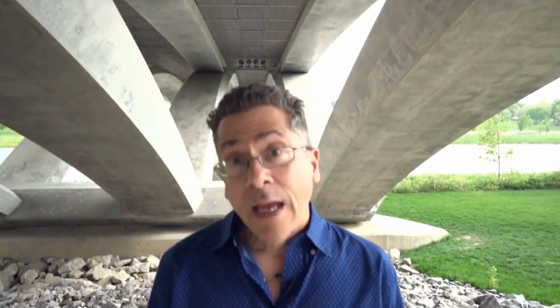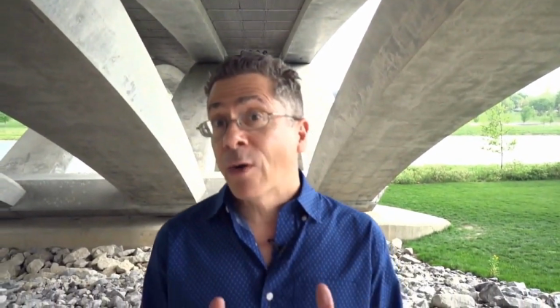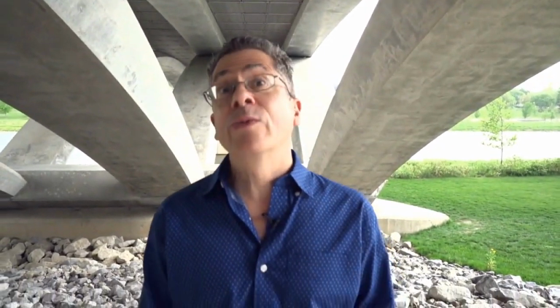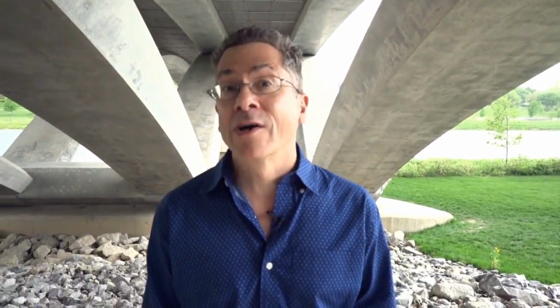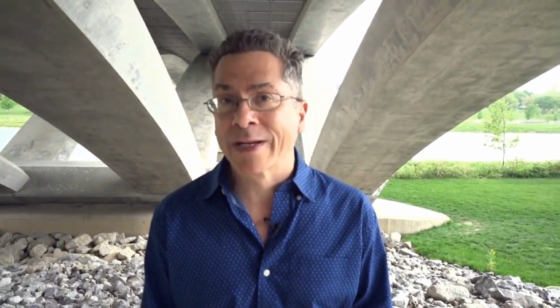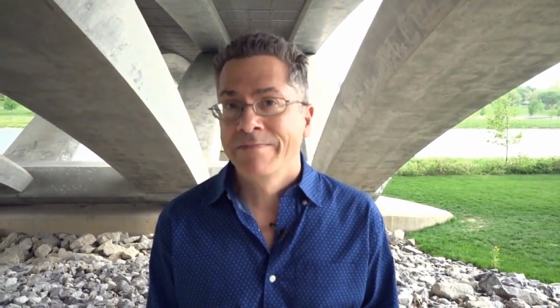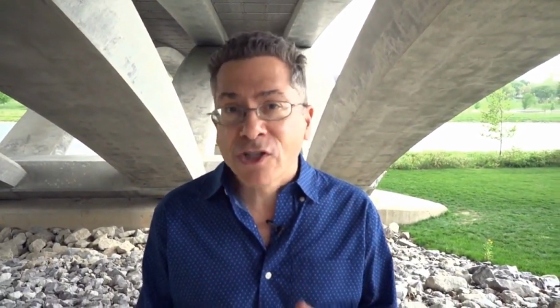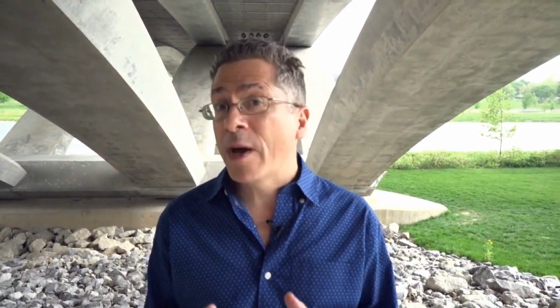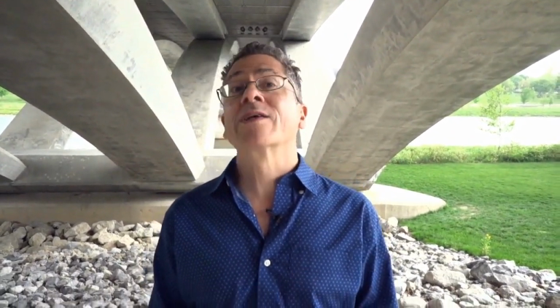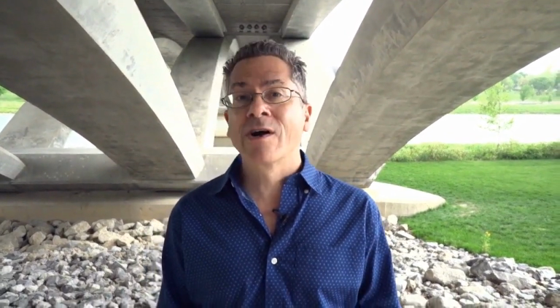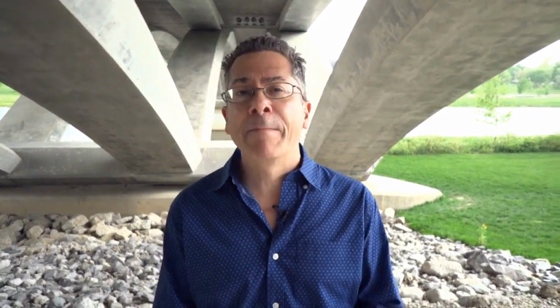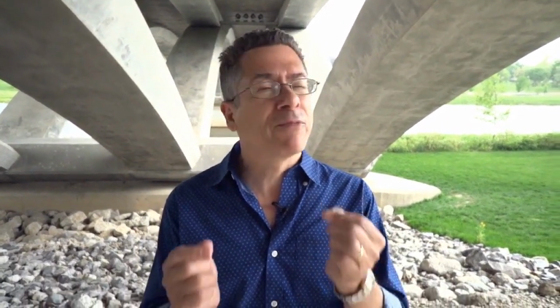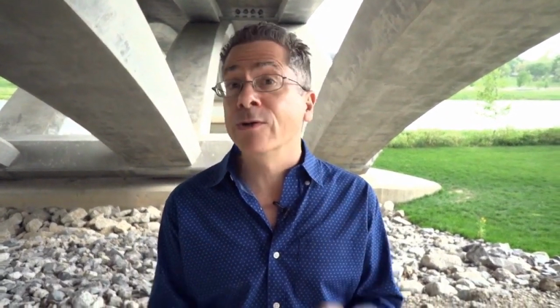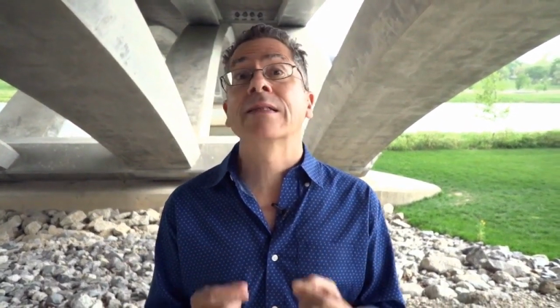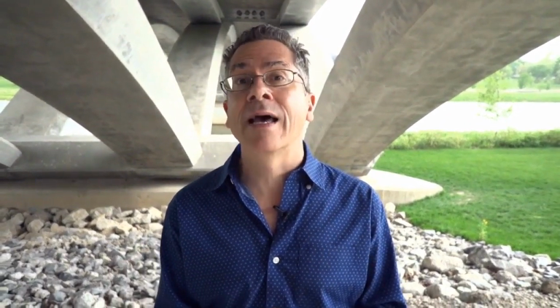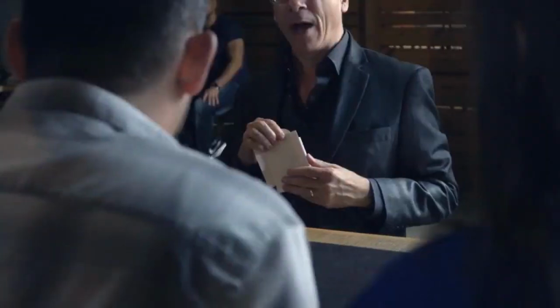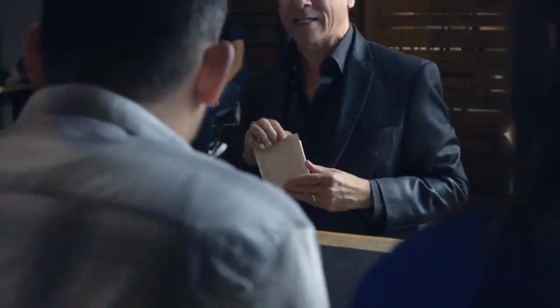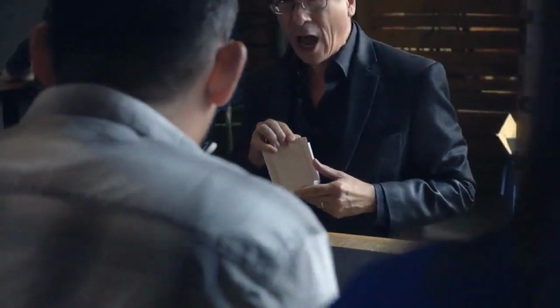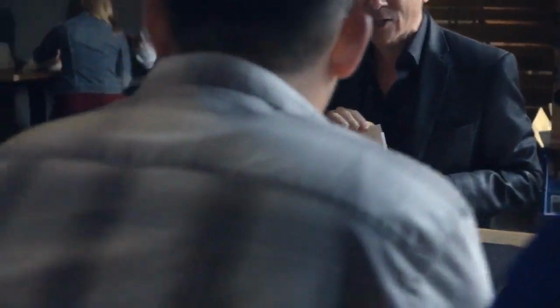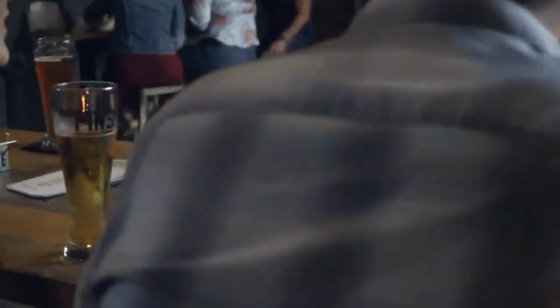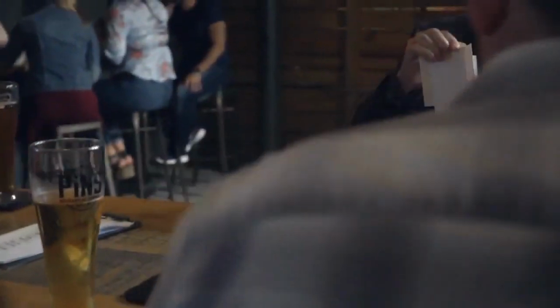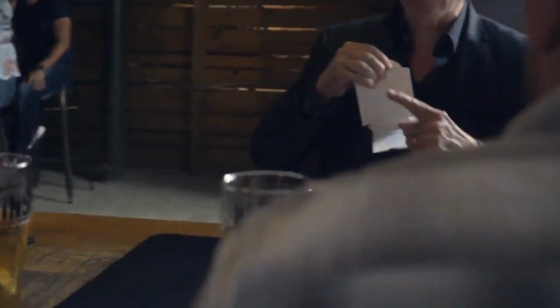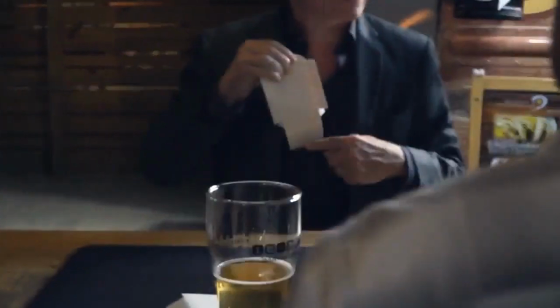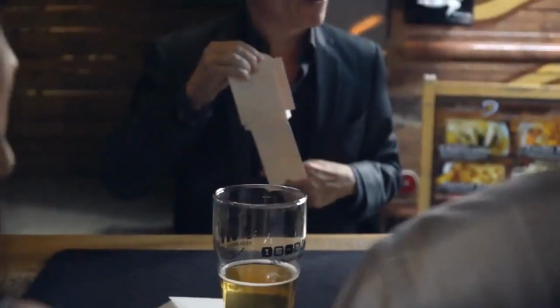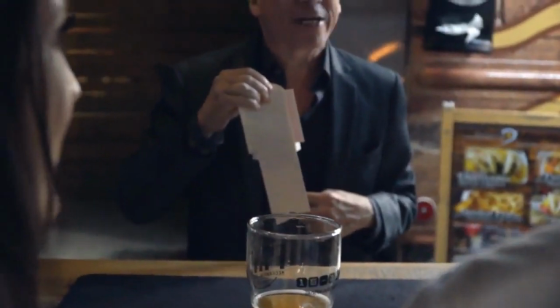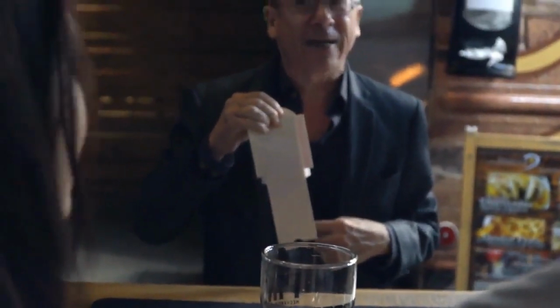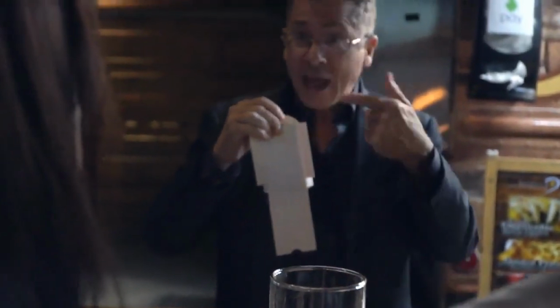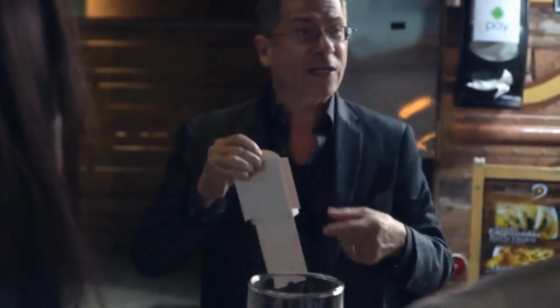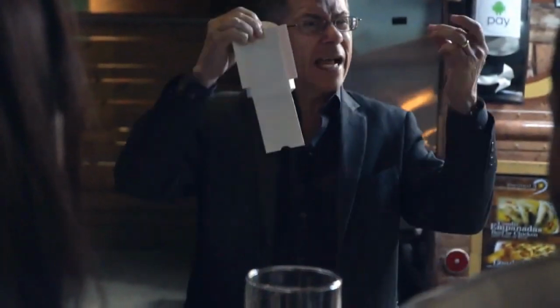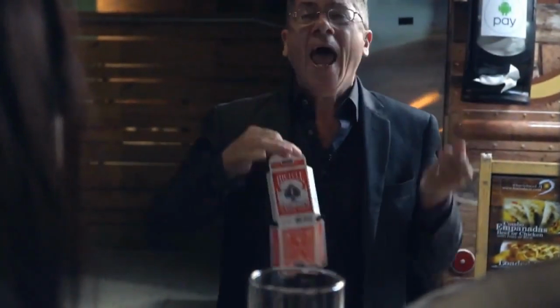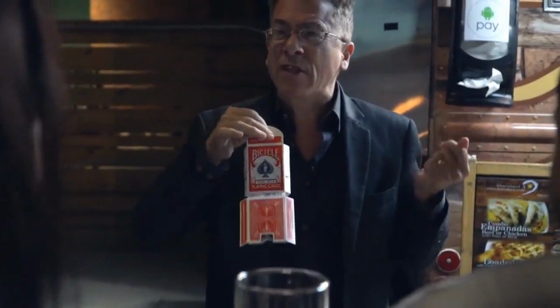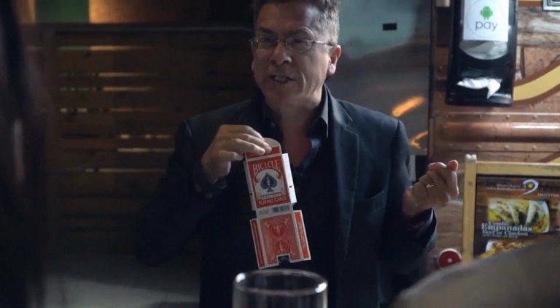If you're going to do a card trick, there's no better way to start than by producing the deck magically. This is what they look like before they're printed, and this is what they look like after they're printed.